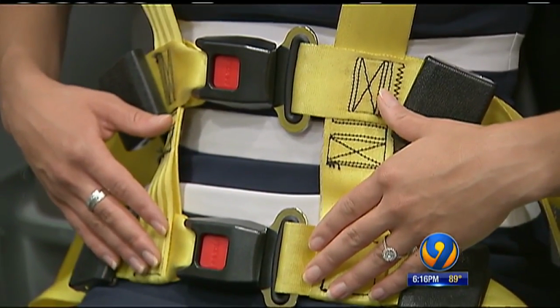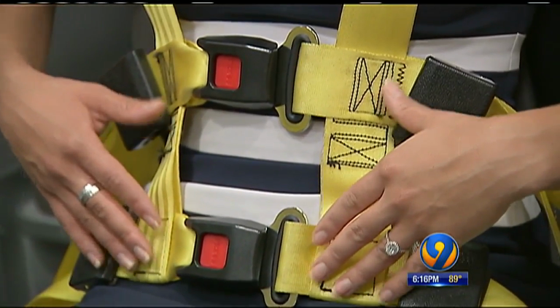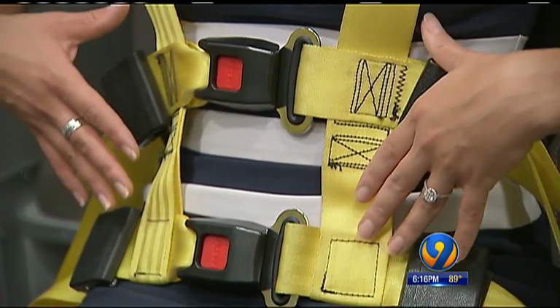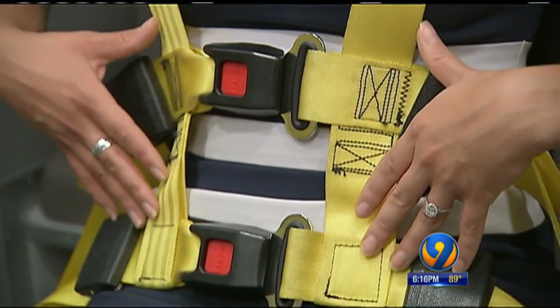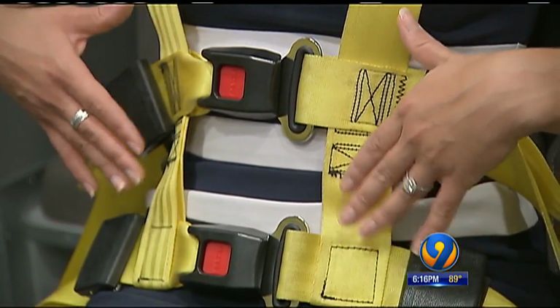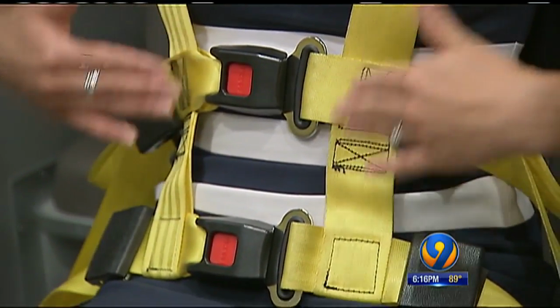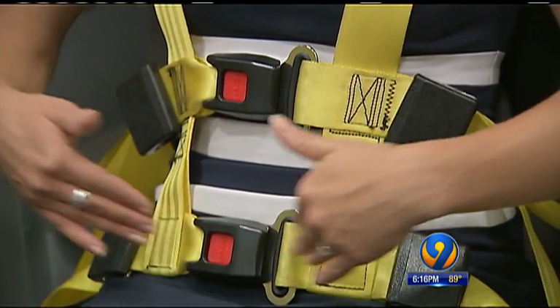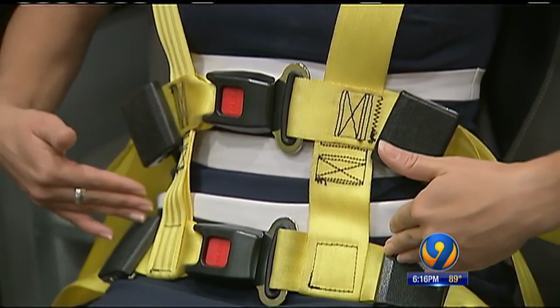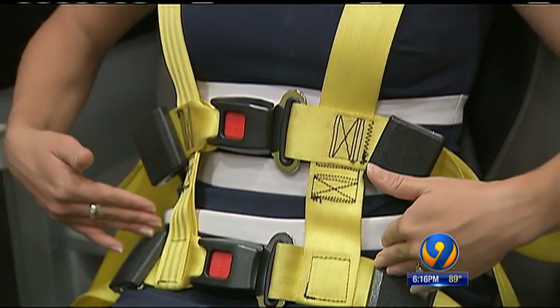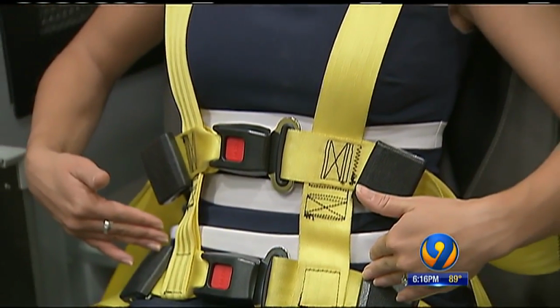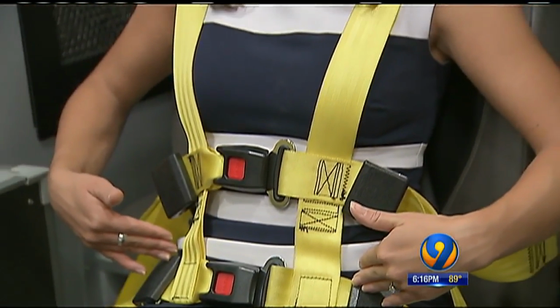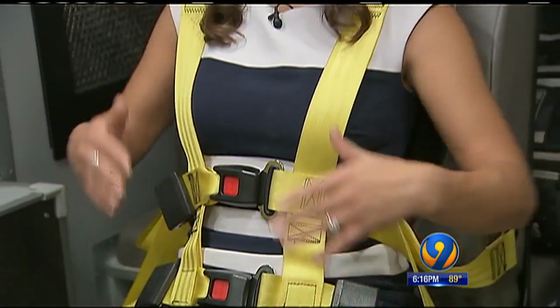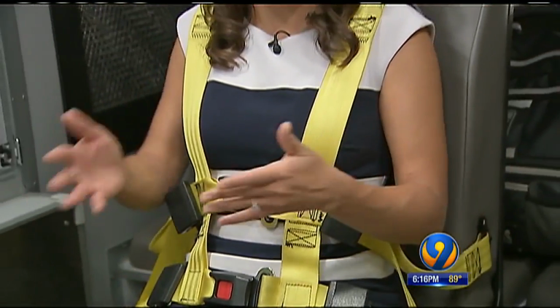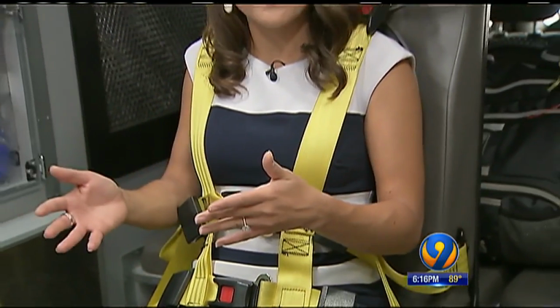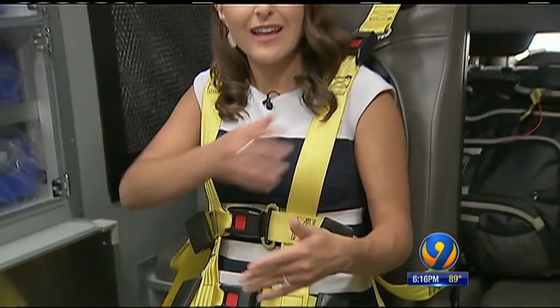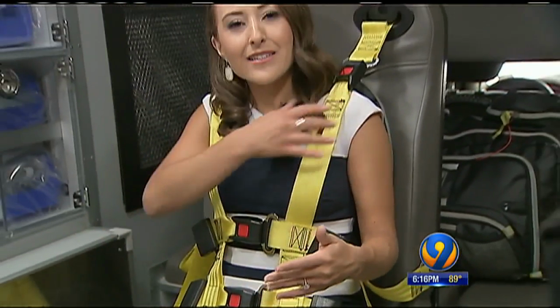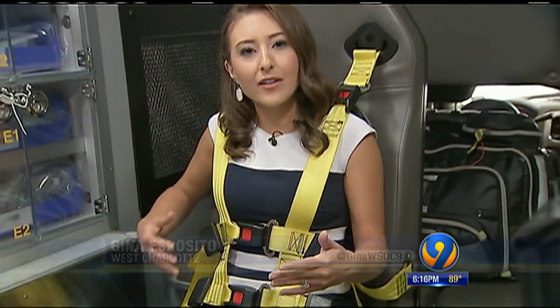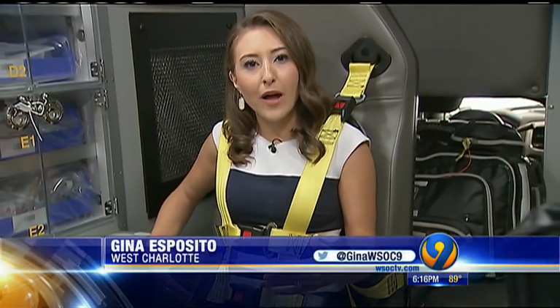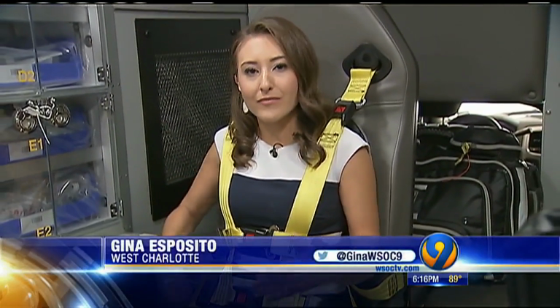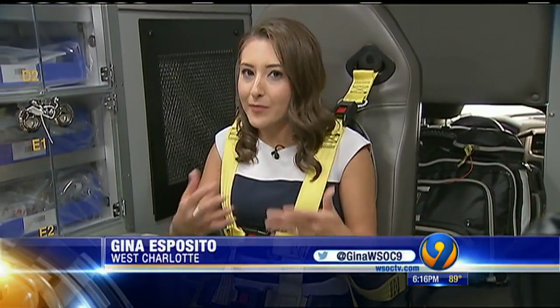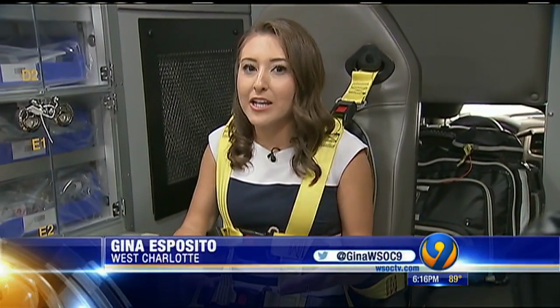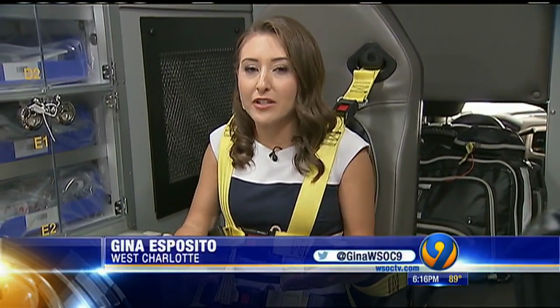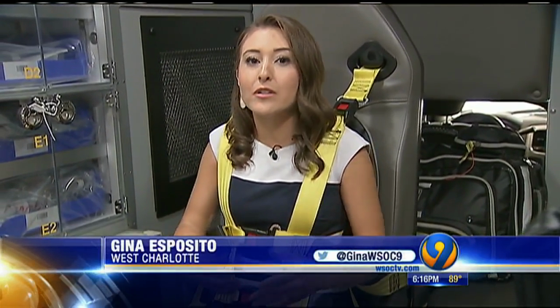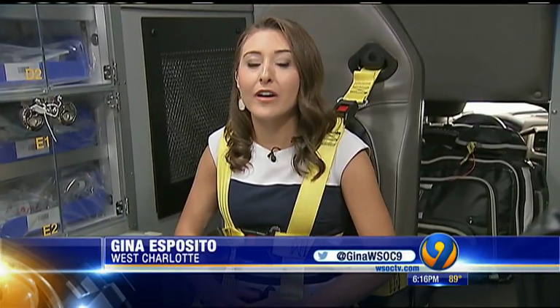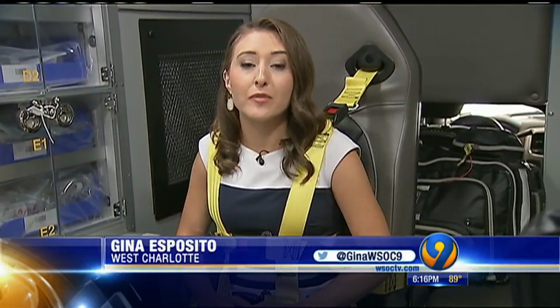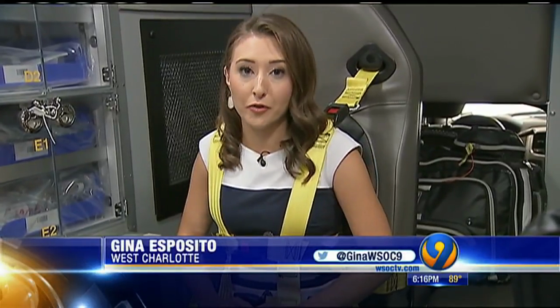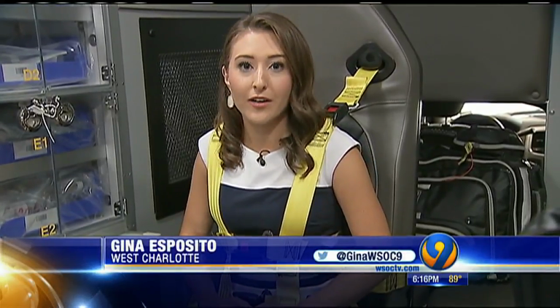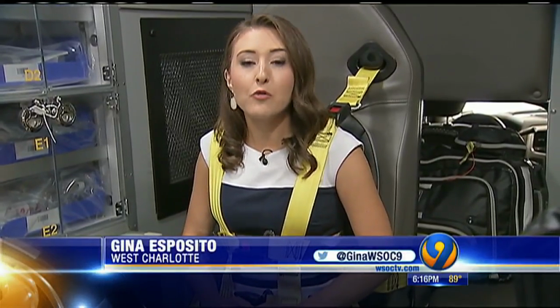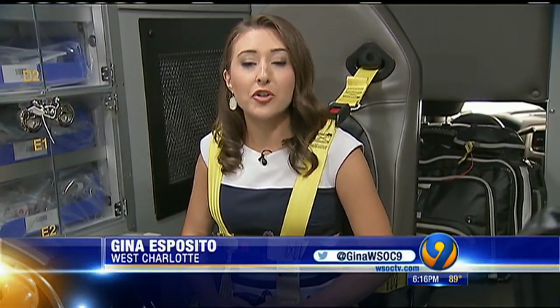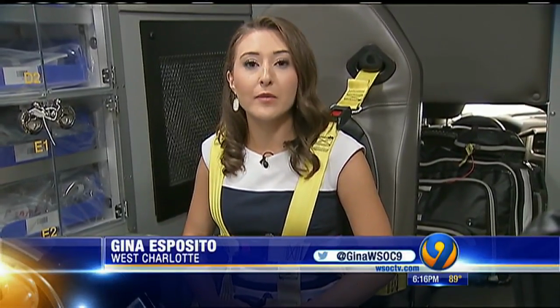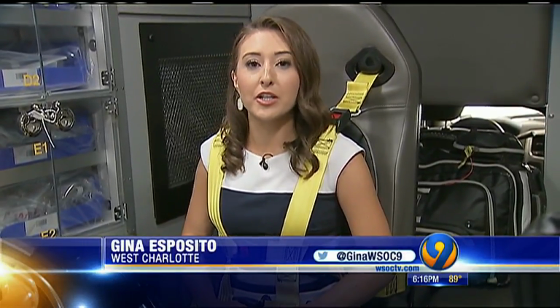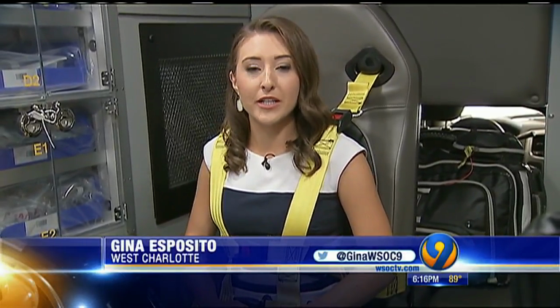Right now, 35 ambulances have this four-point seat belt technology. The rest of the fleet has a single belt — something the agency wants to eventually improve. In West Charlotte, I'm Gina Esposito, Channel 9 Eyewitness News.